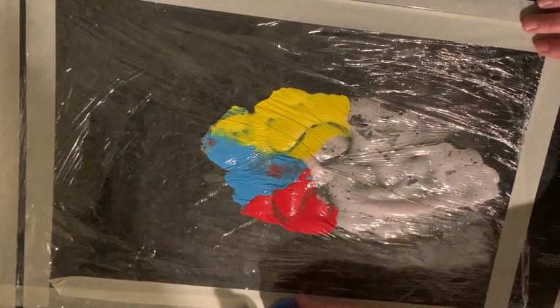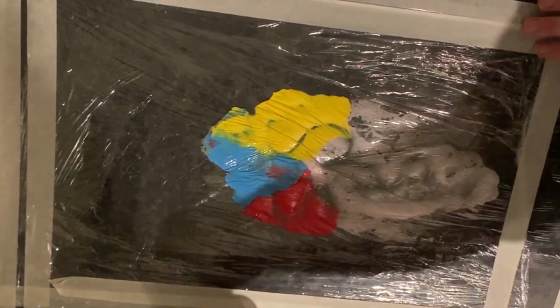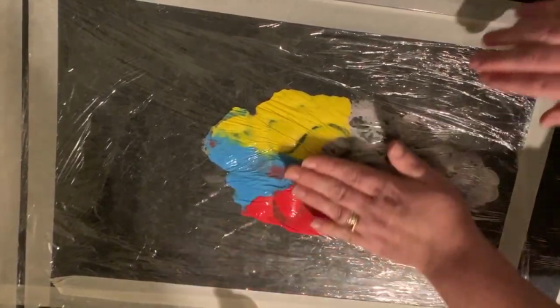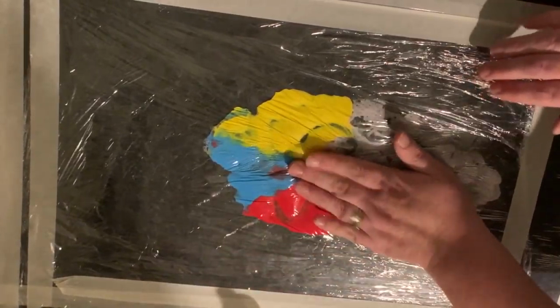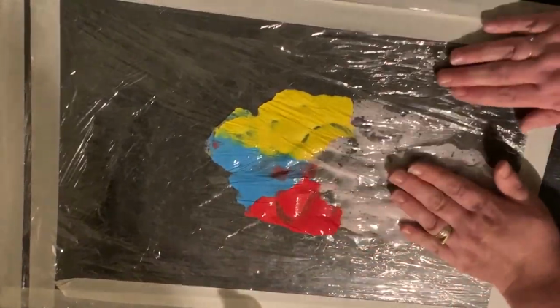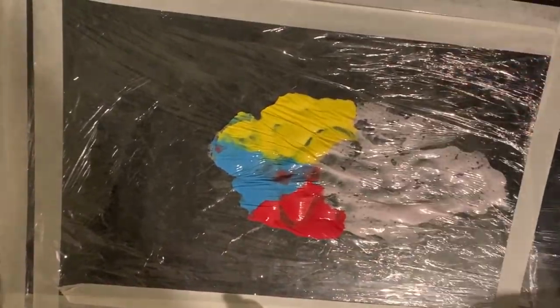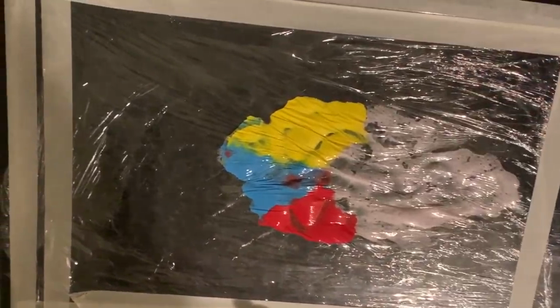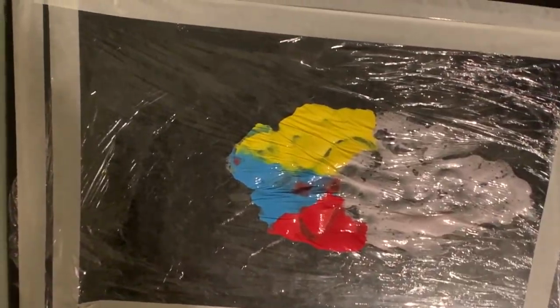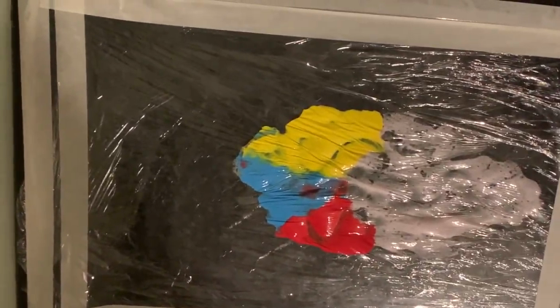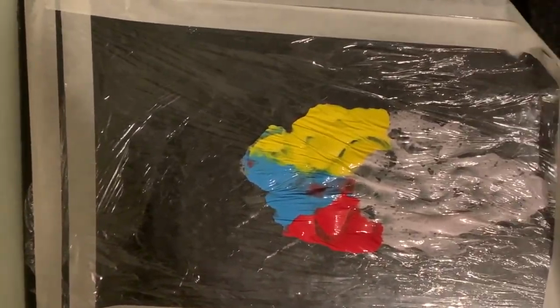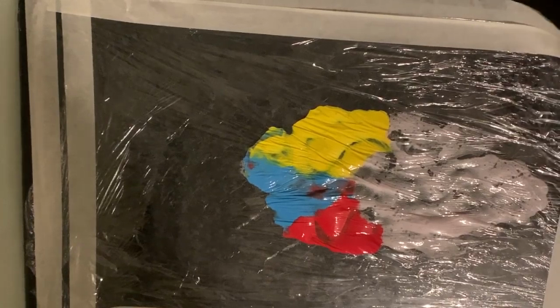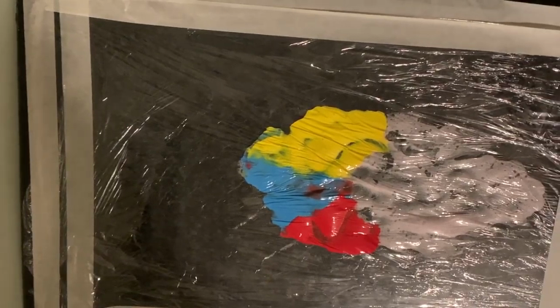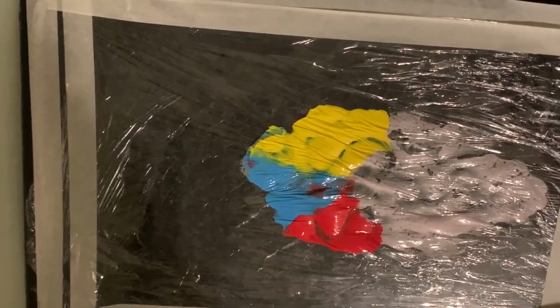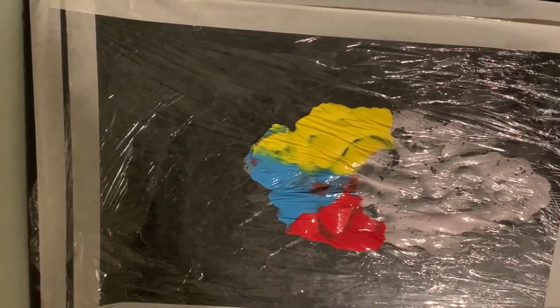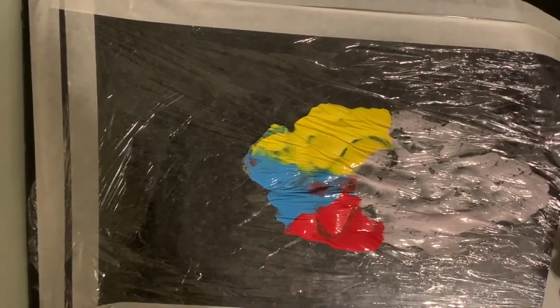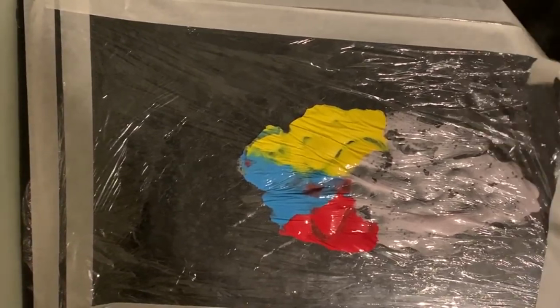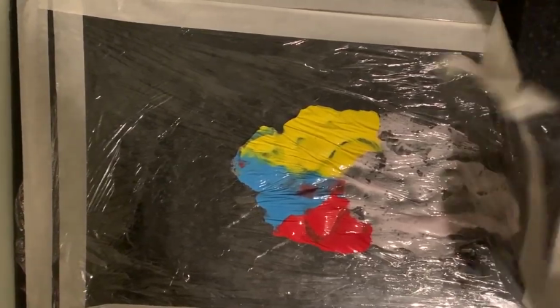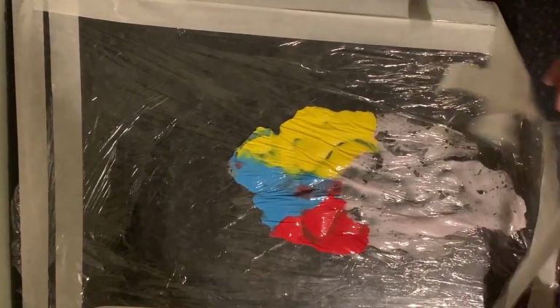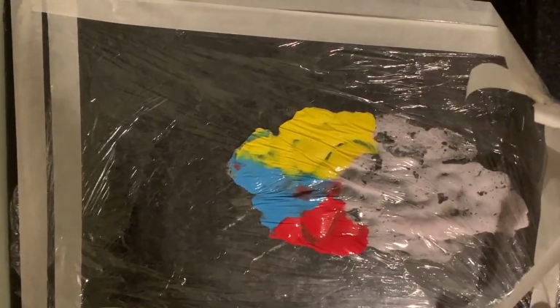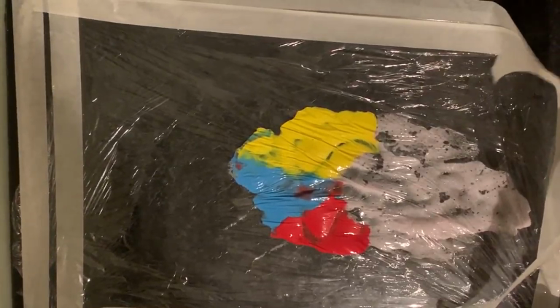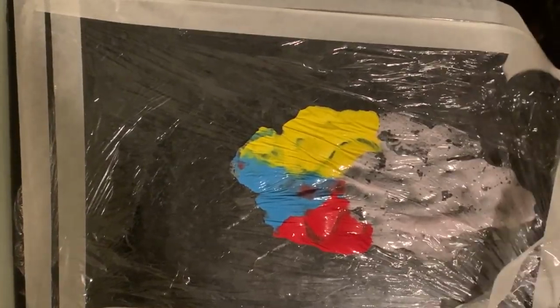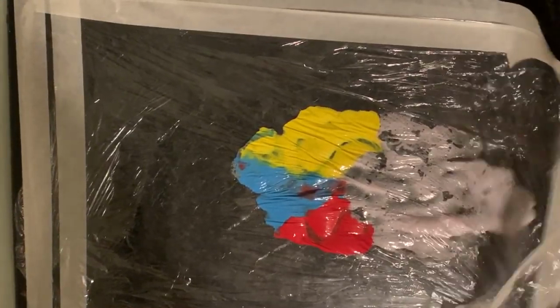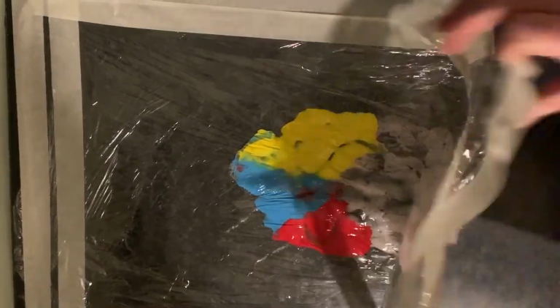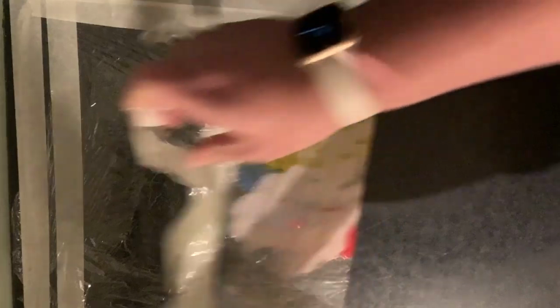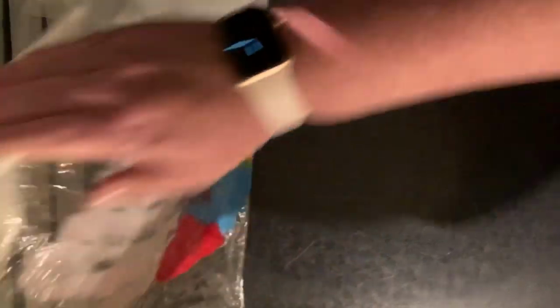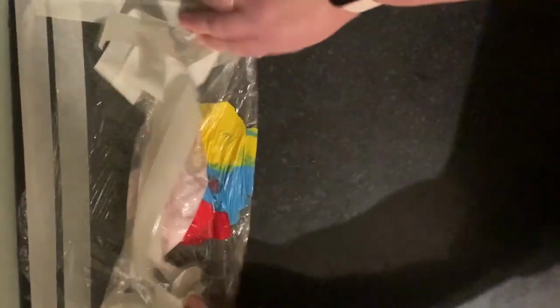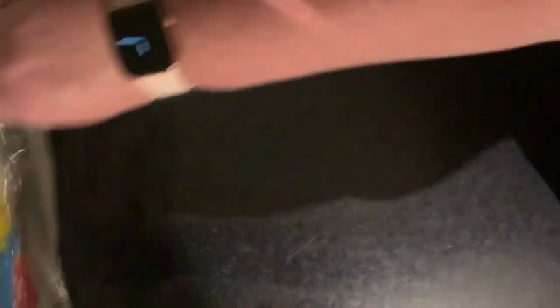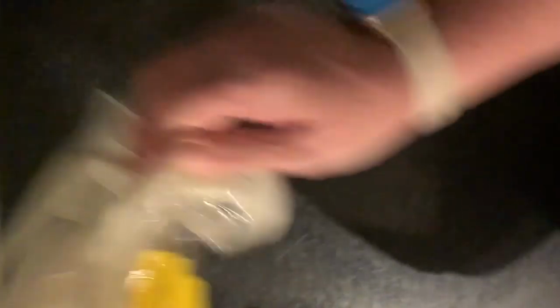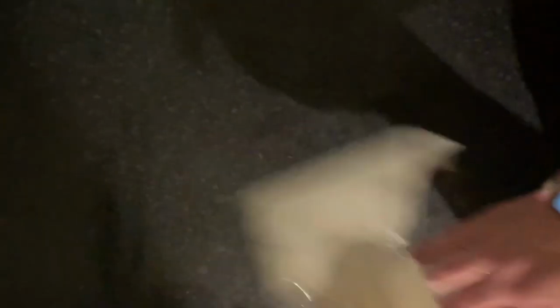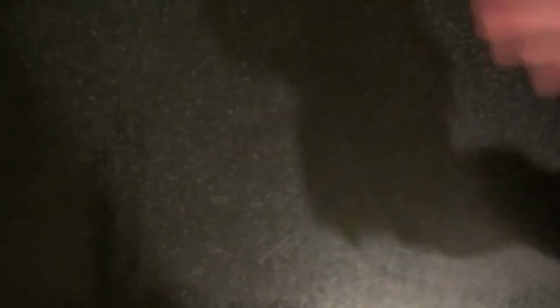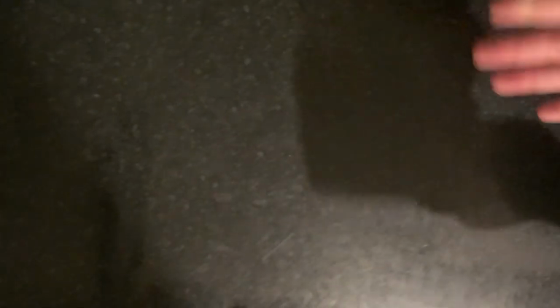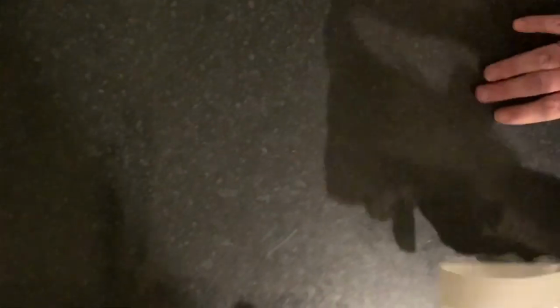And then when you've finished, just simply lift it up and peel it off. And there you go. No mess.